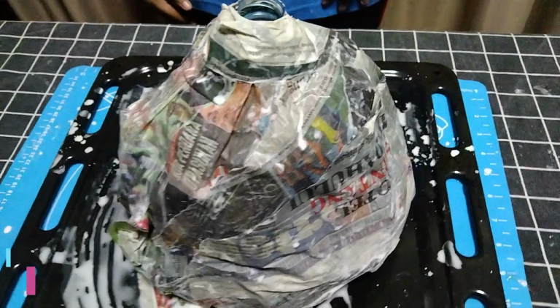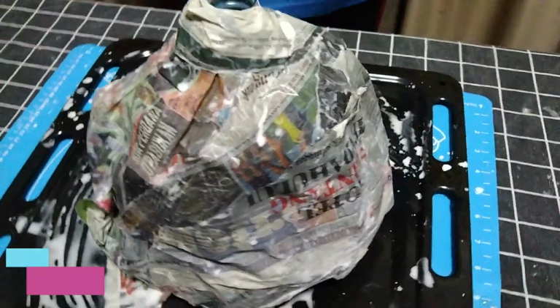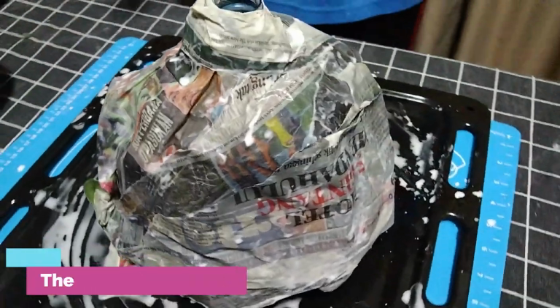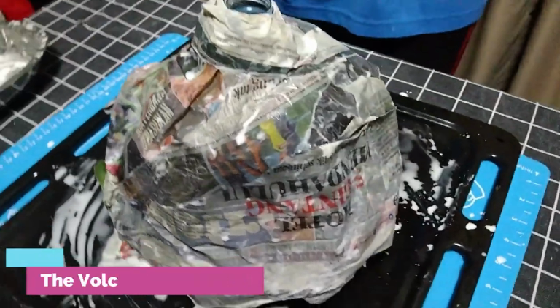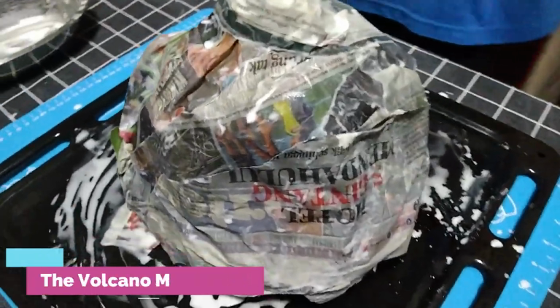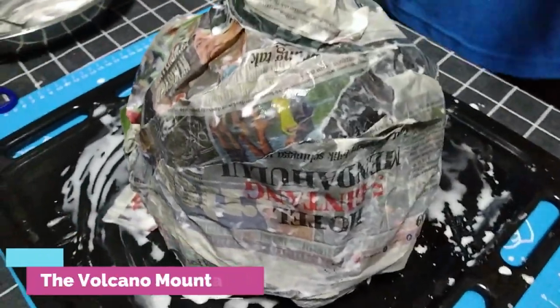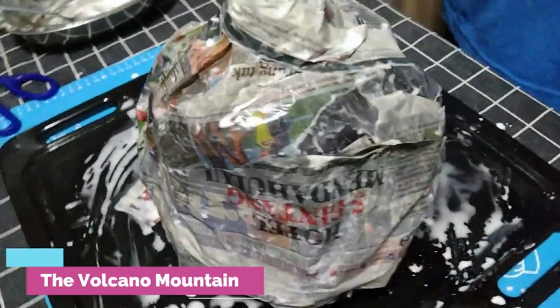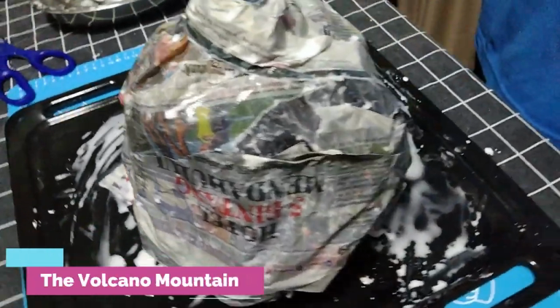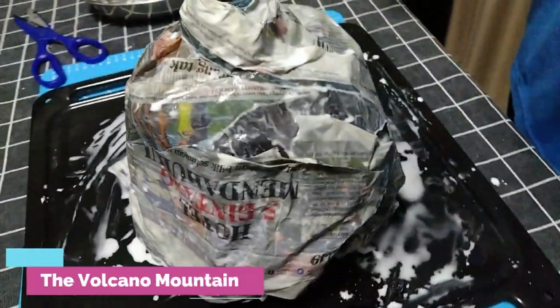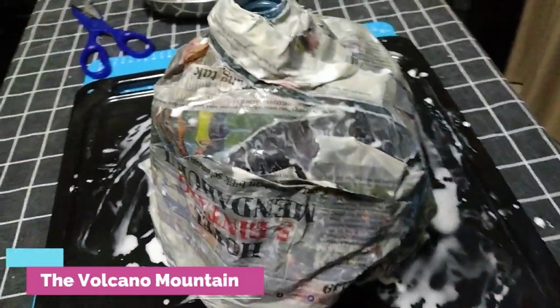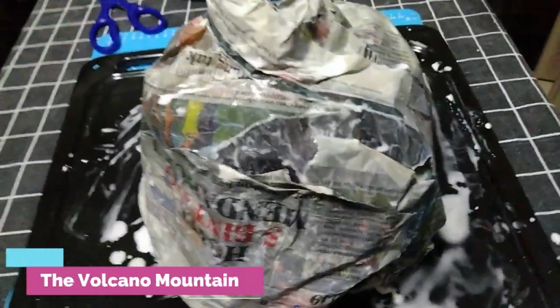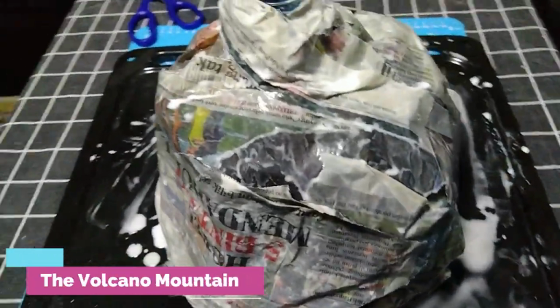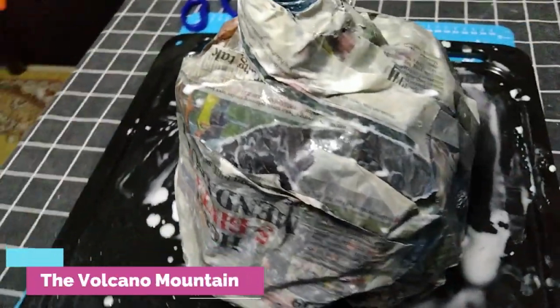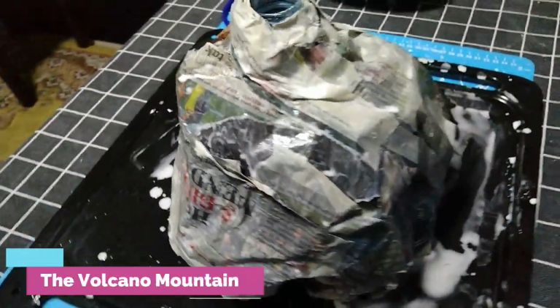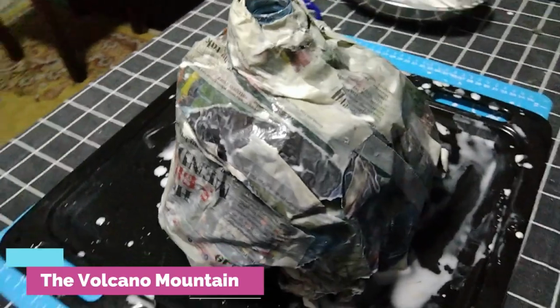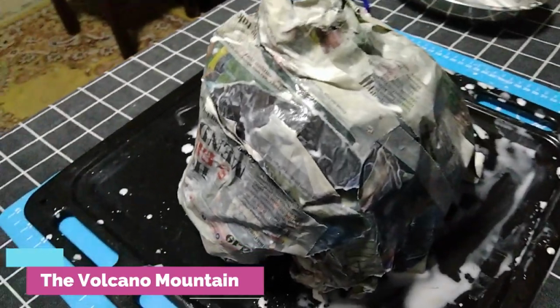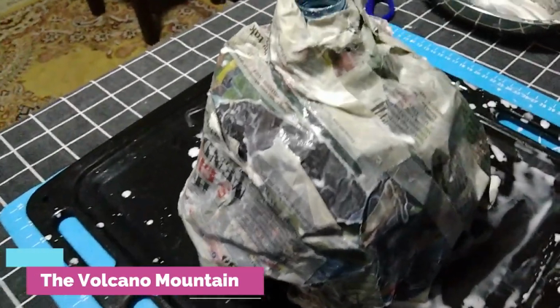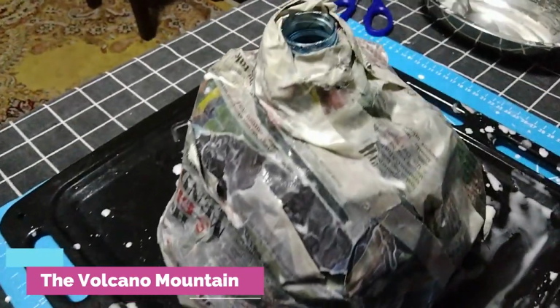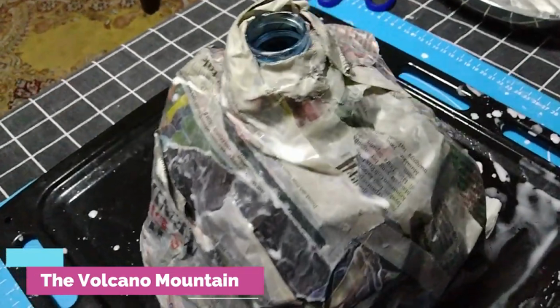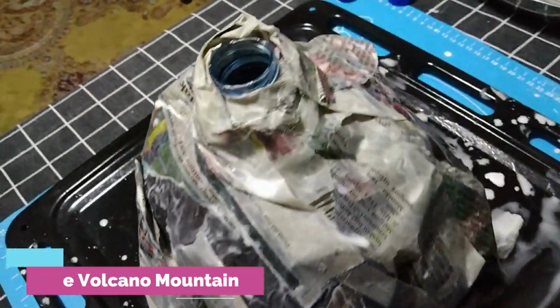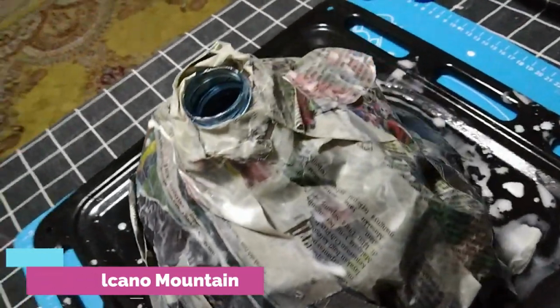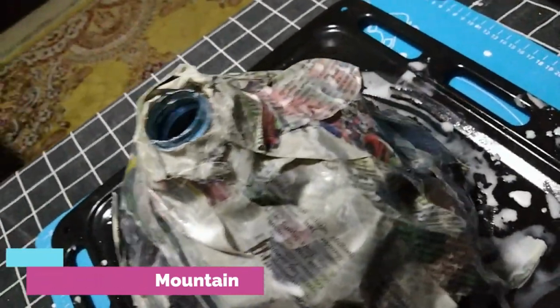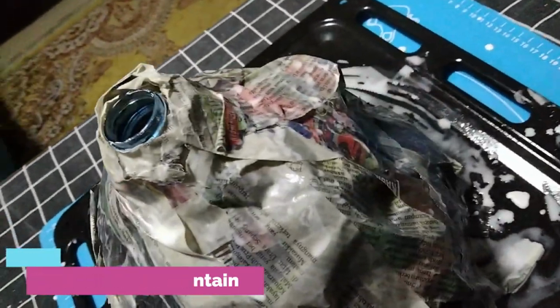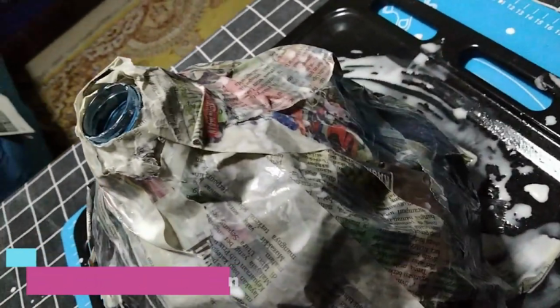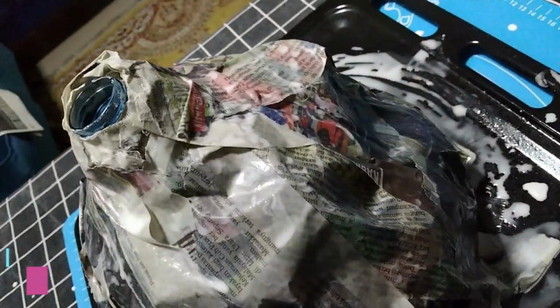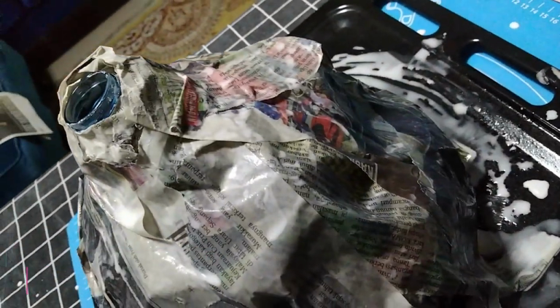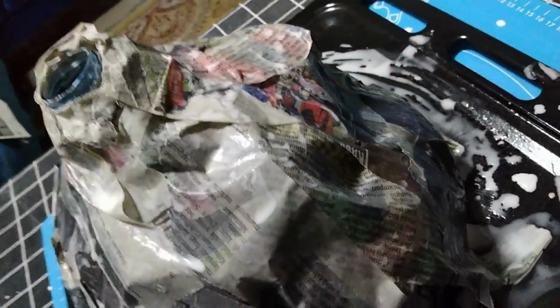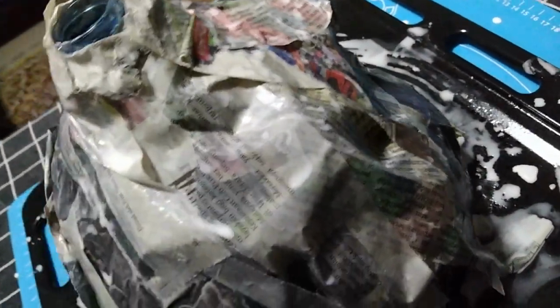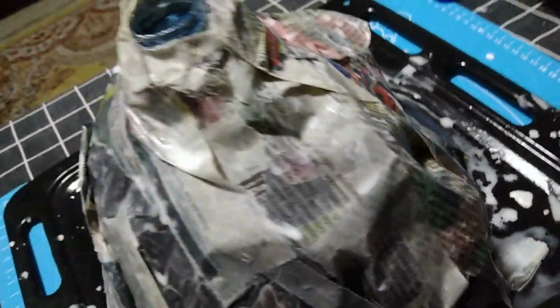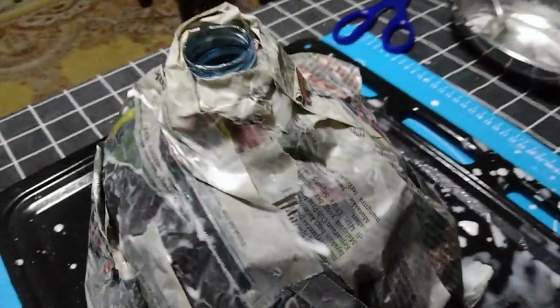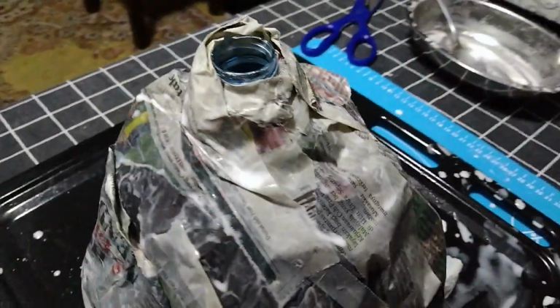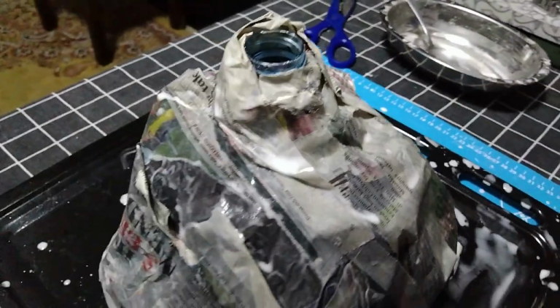So now I have already pasted the deep strips of newspaper onto the volcano mountain, and now I will be waiting for it to dry so that I can paint it after.